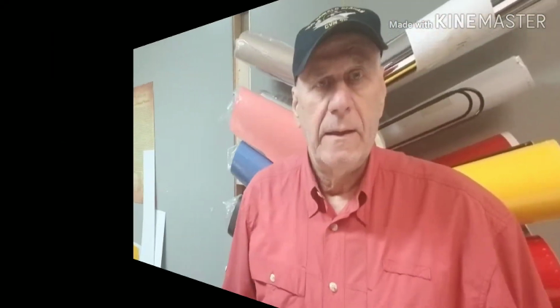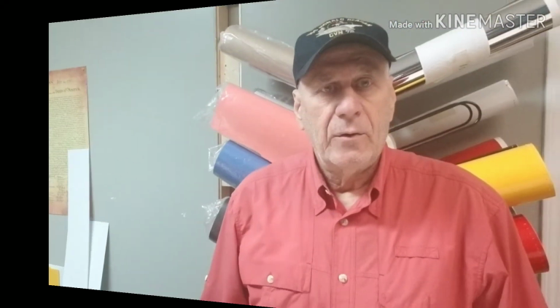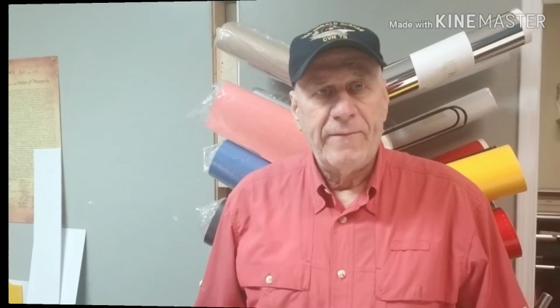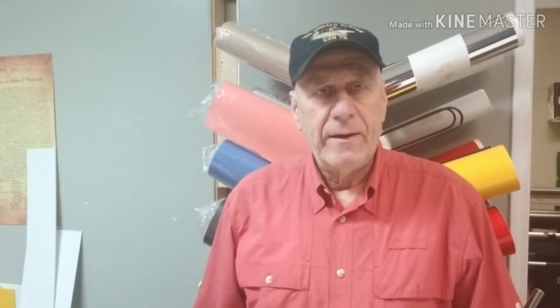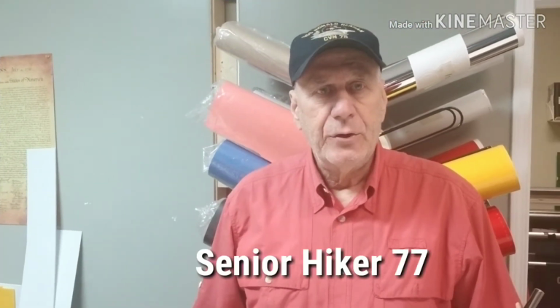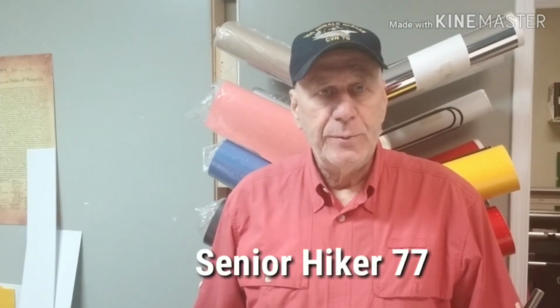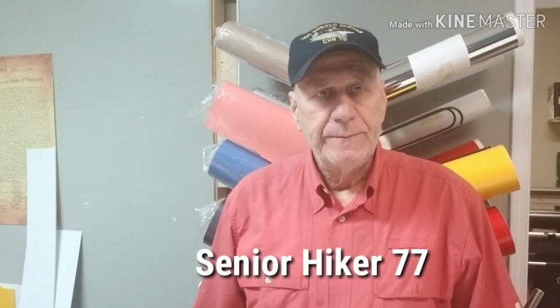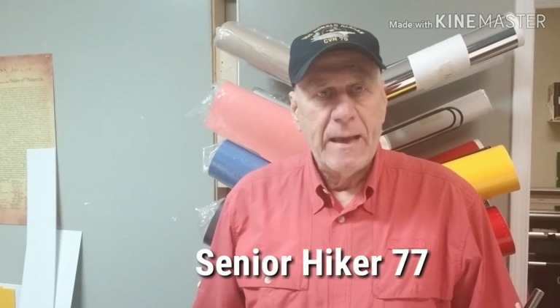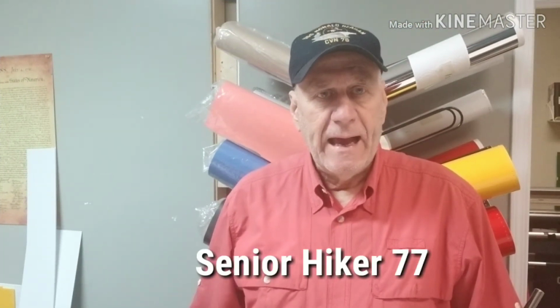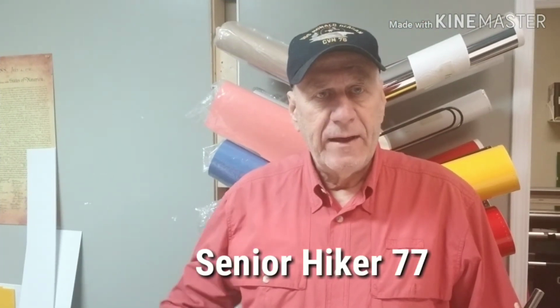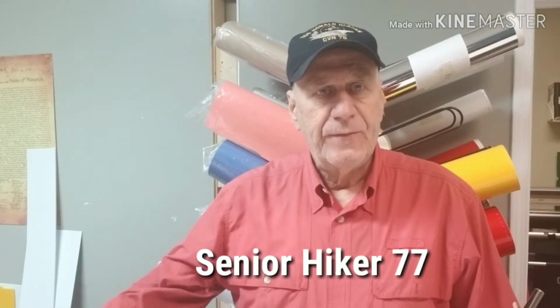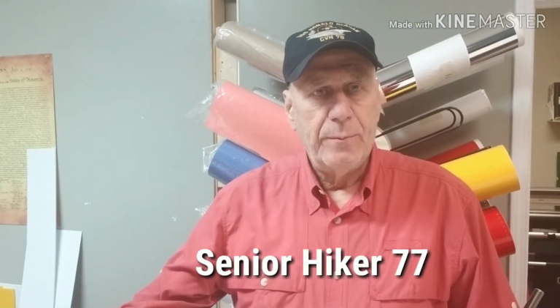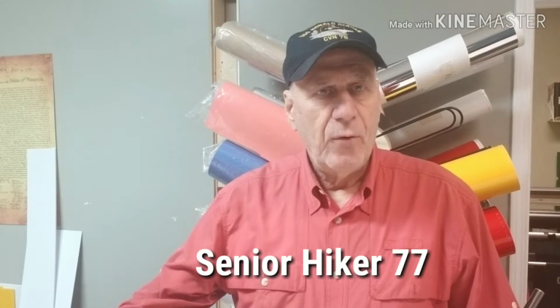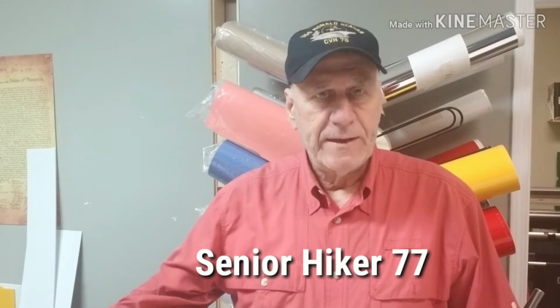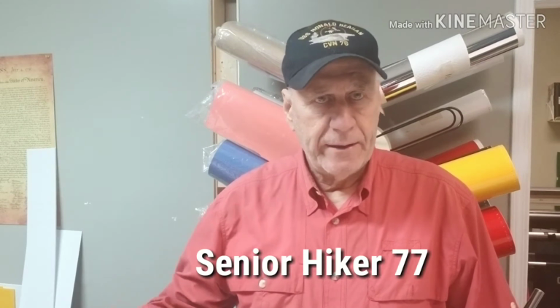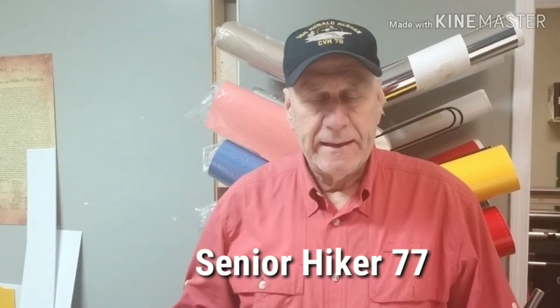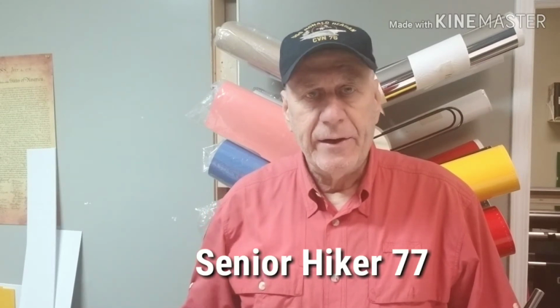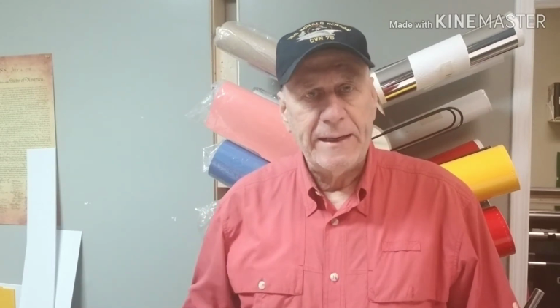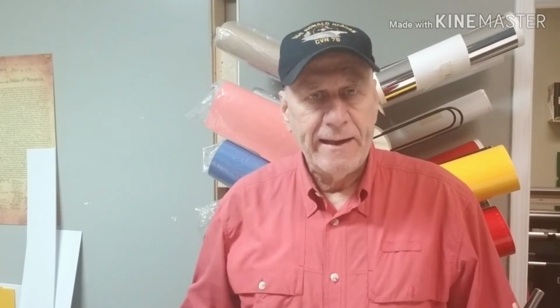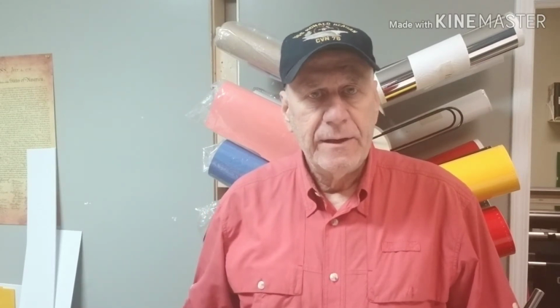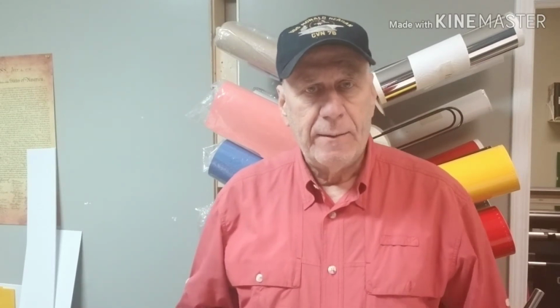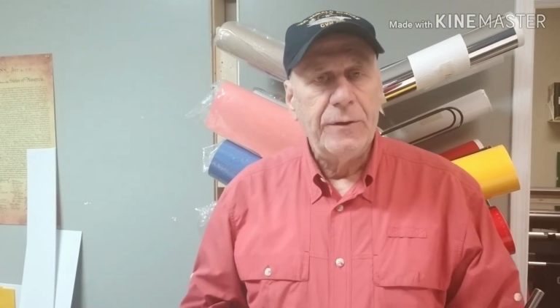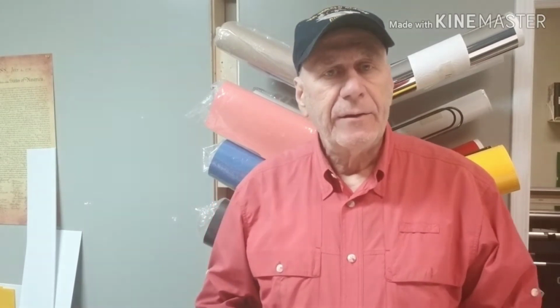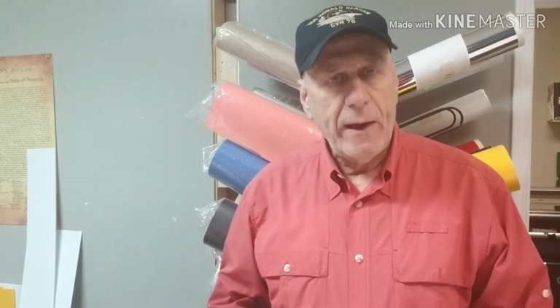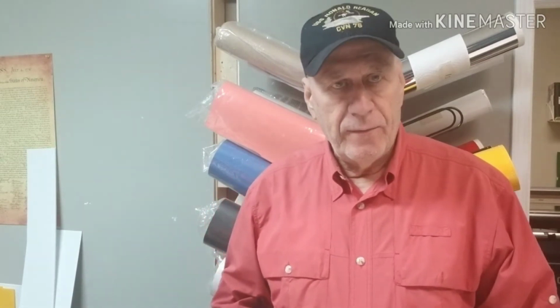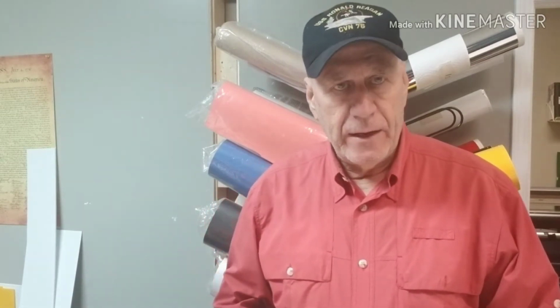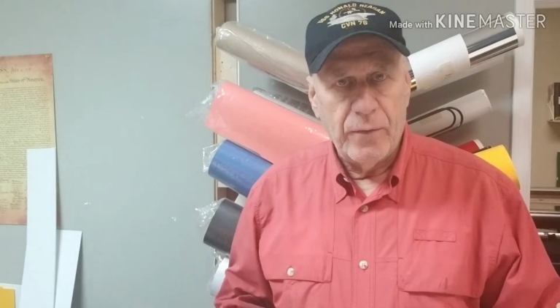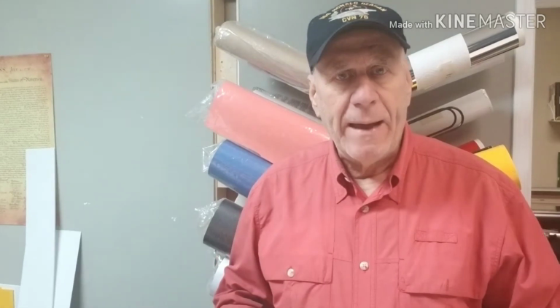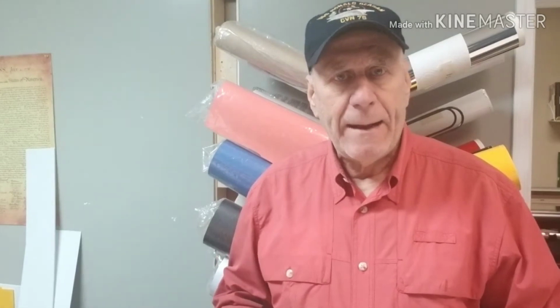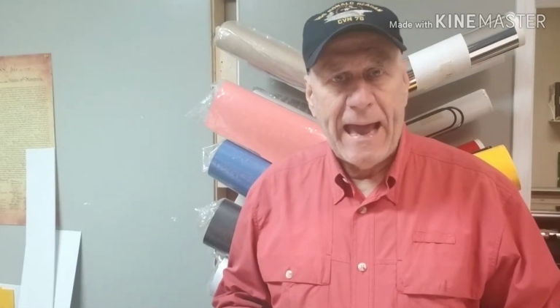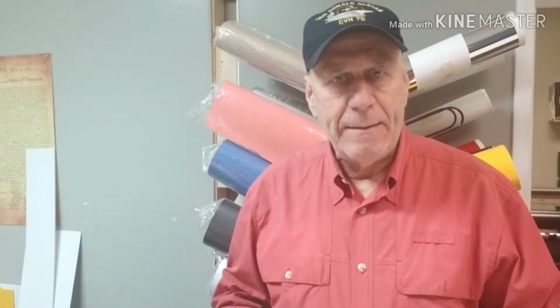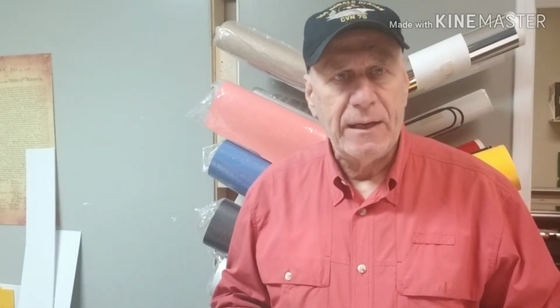Hello my fellow YouTubers. I have done this video before but somehow it got deleted off my channel, so I'm gonna do another quick video on my backpacking pillows.